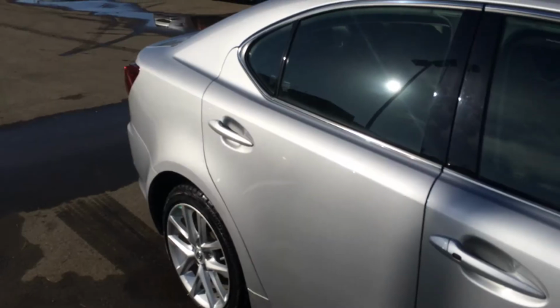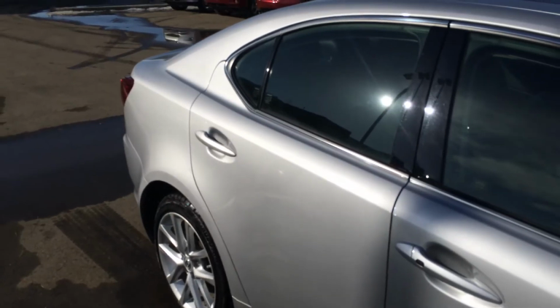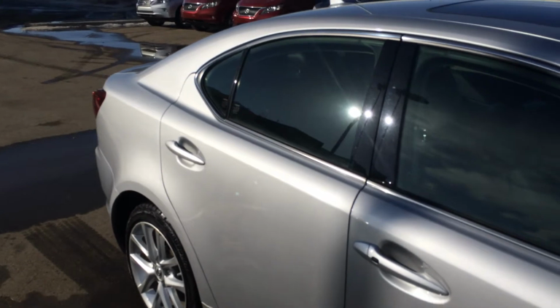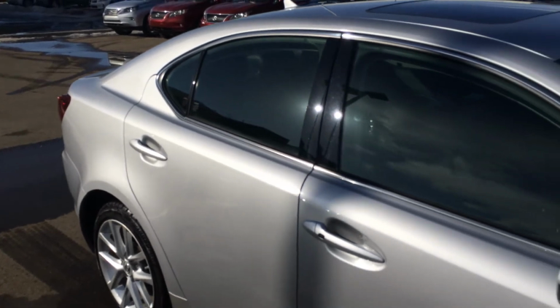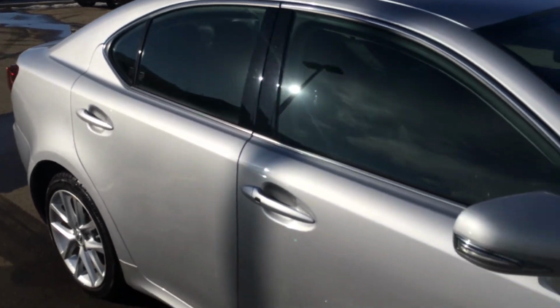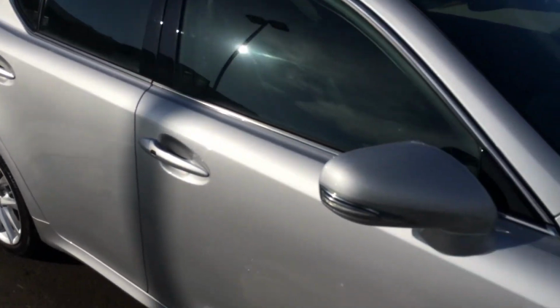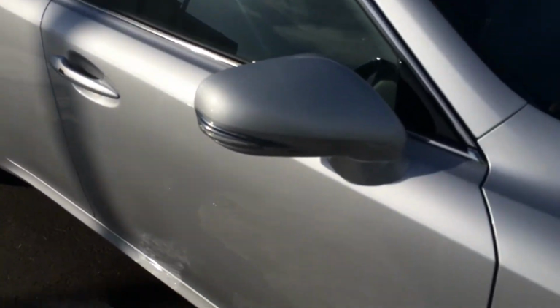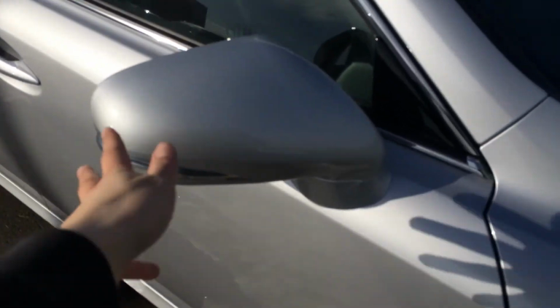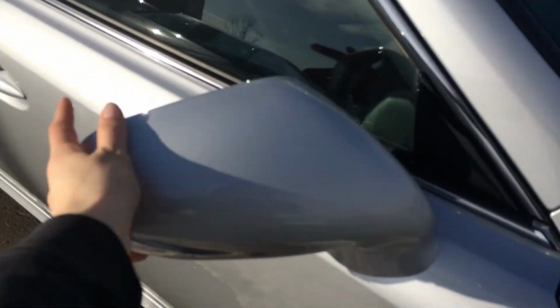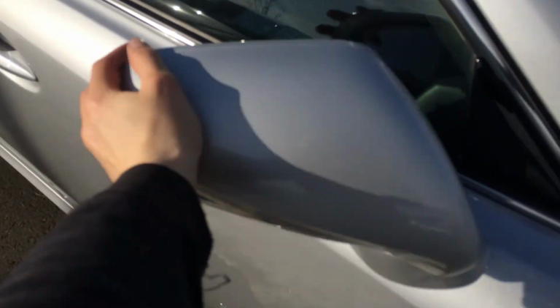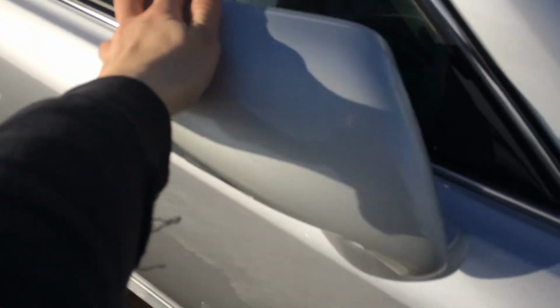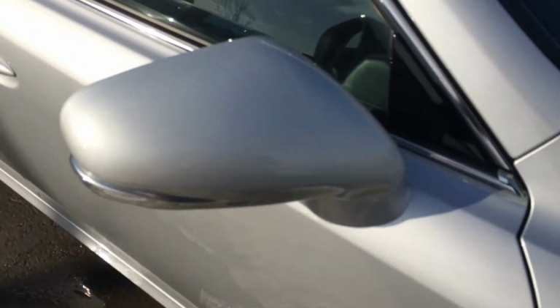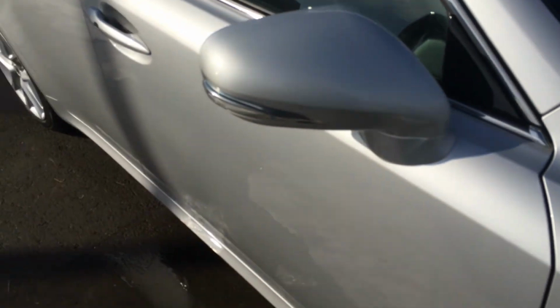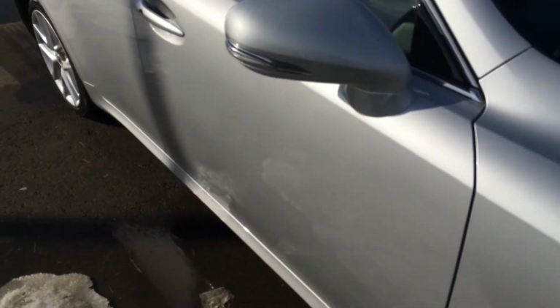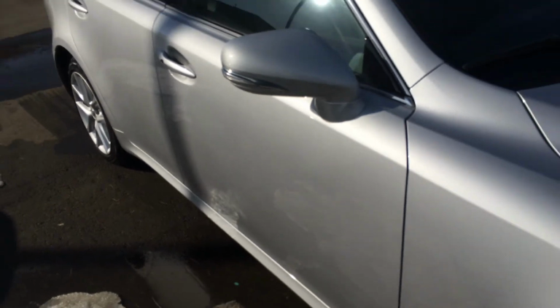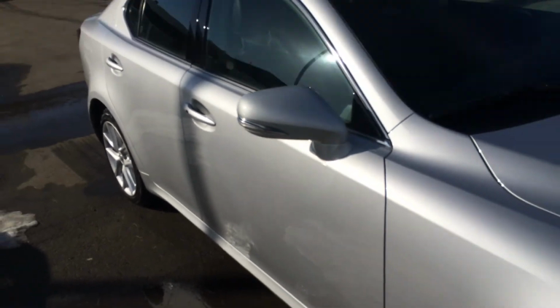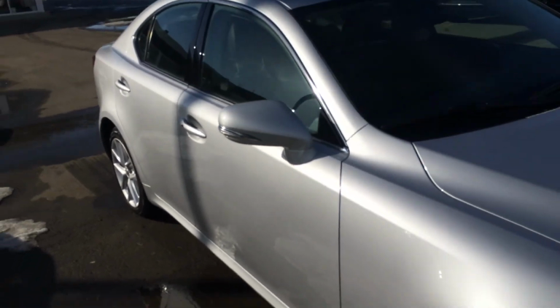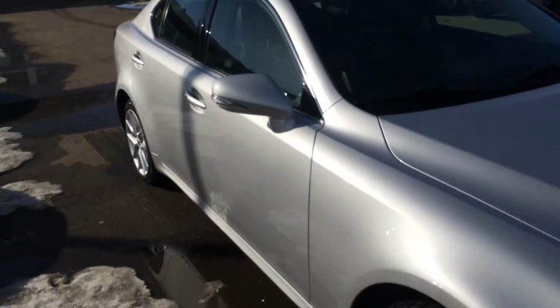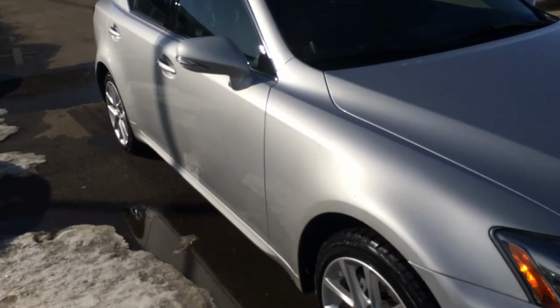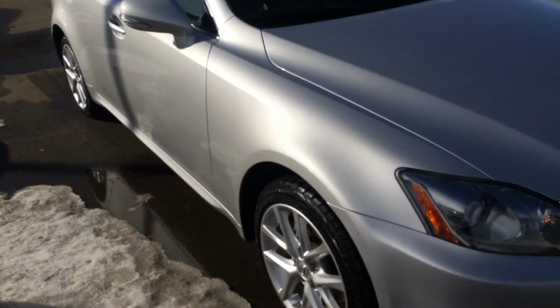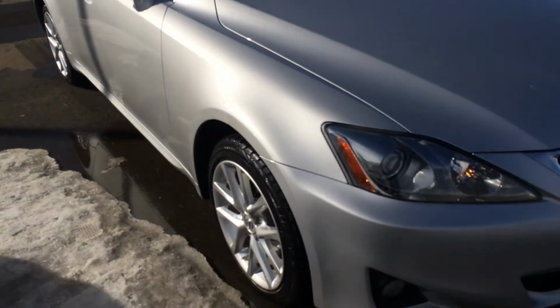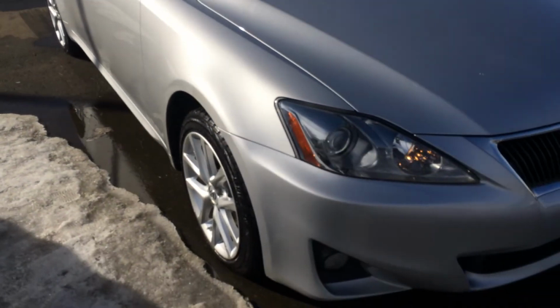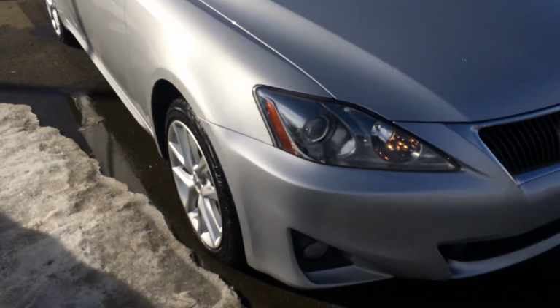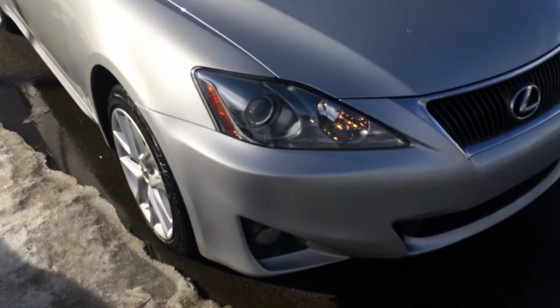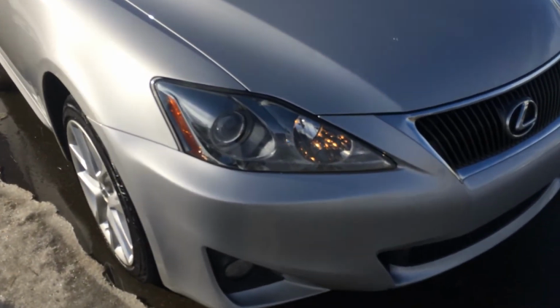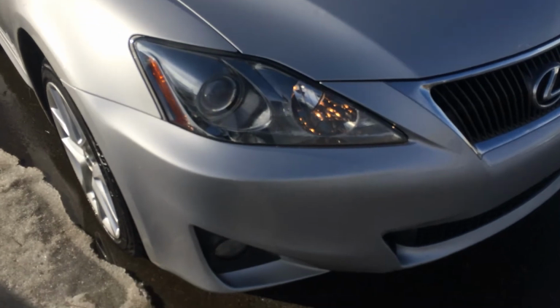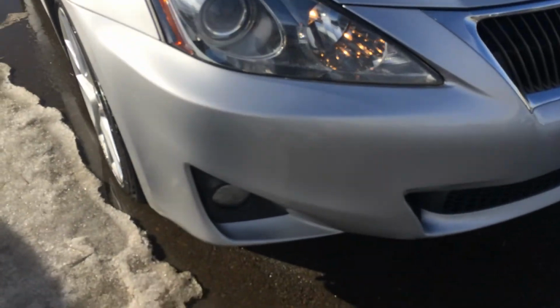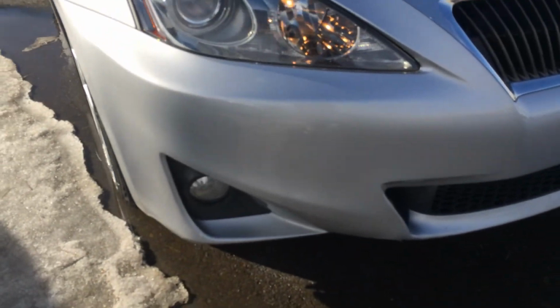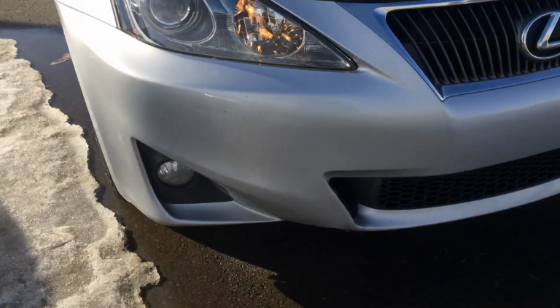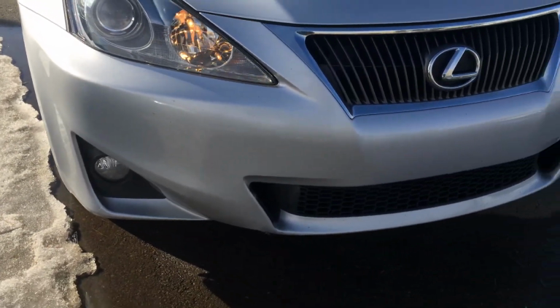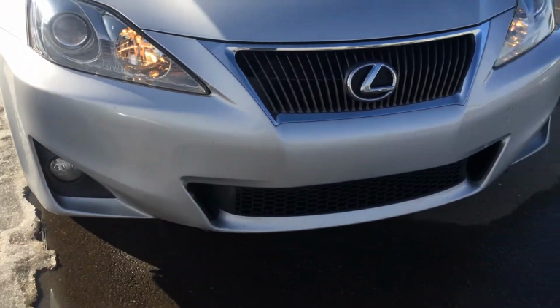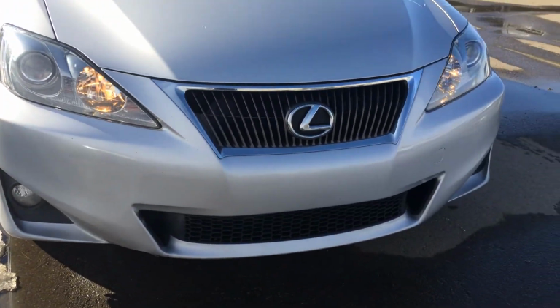Super integrated turn signal lights in your side mirrors, manually shut. Around to the front you have your daytime running lights, fog lights, and your engine block heater.